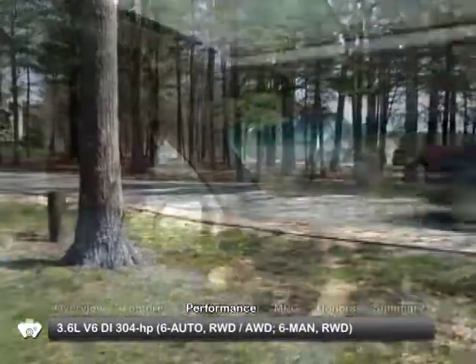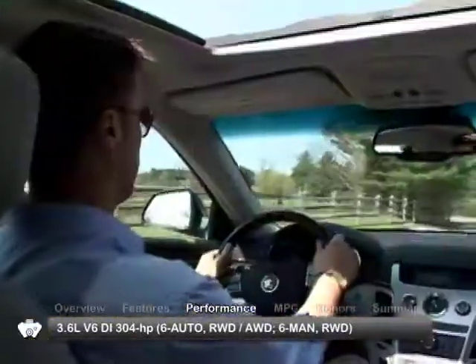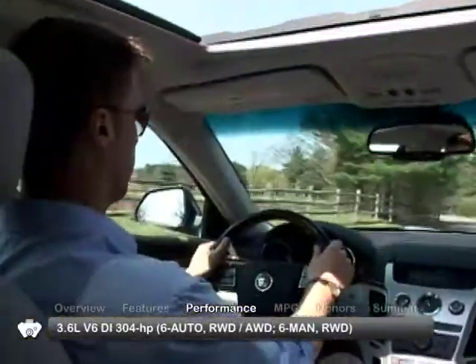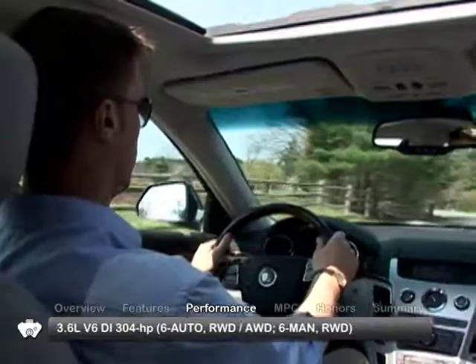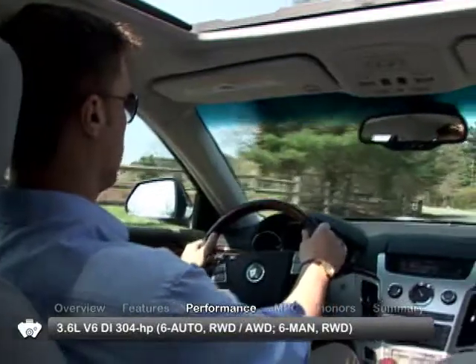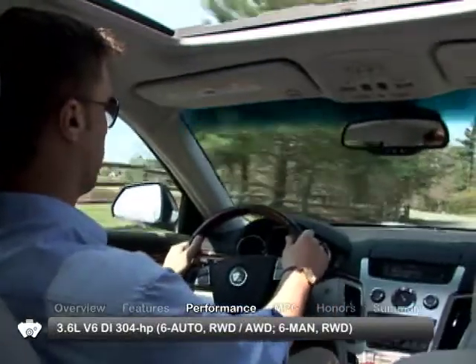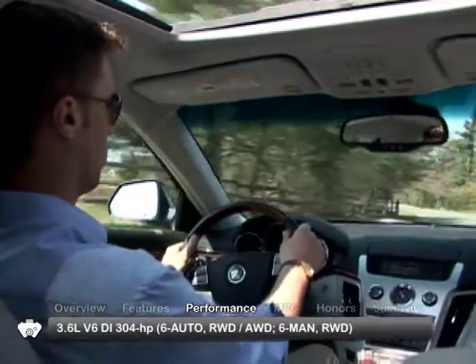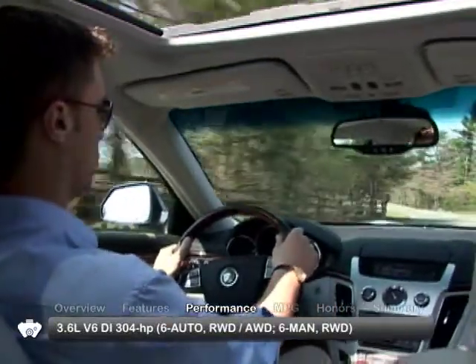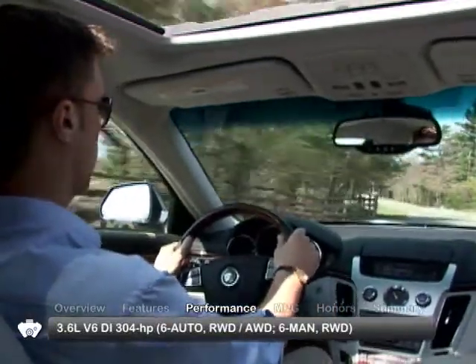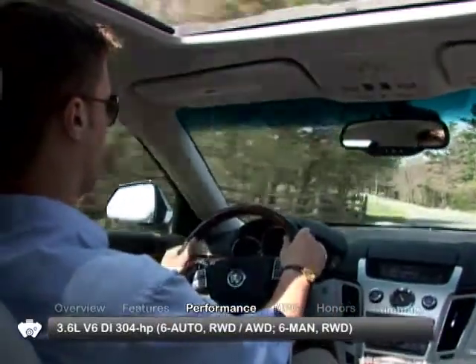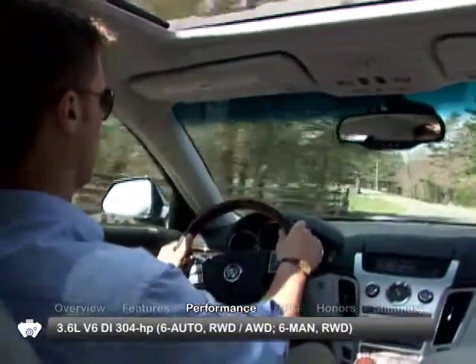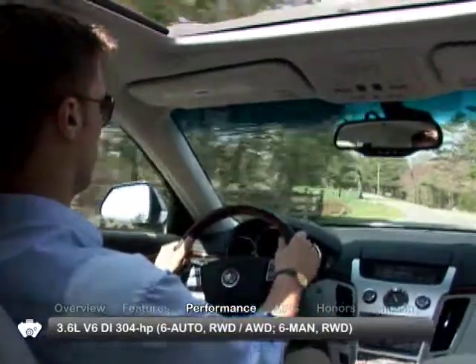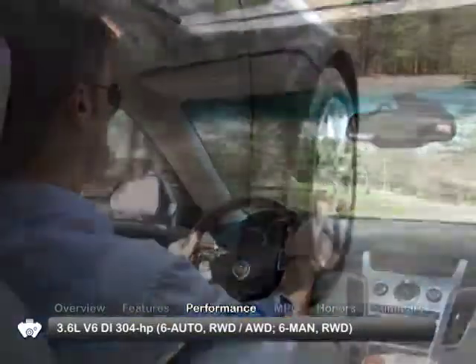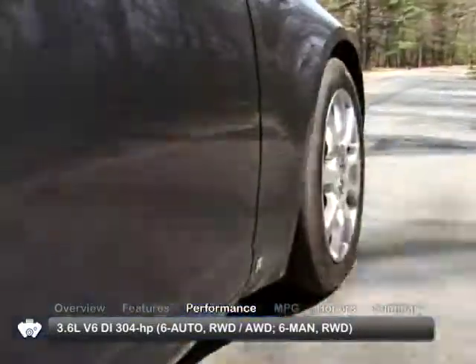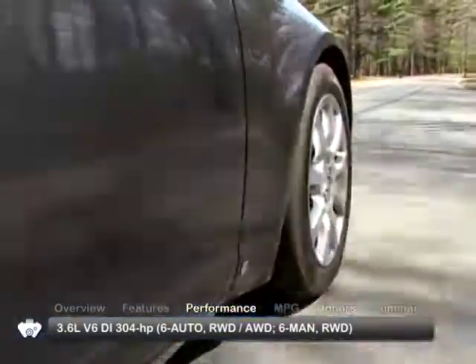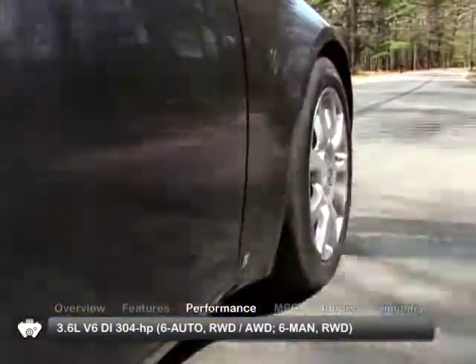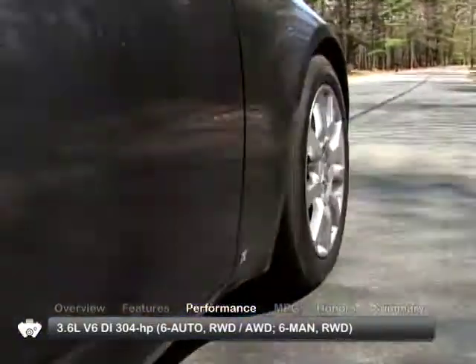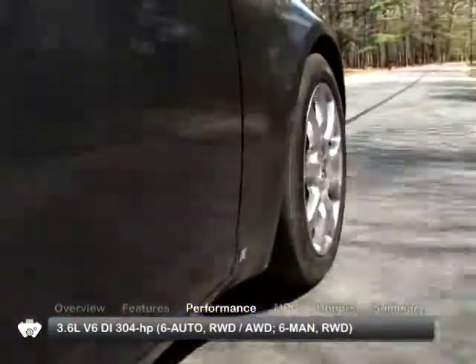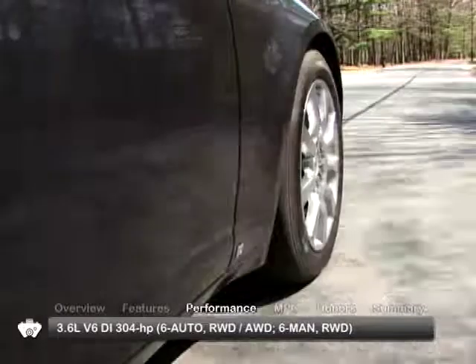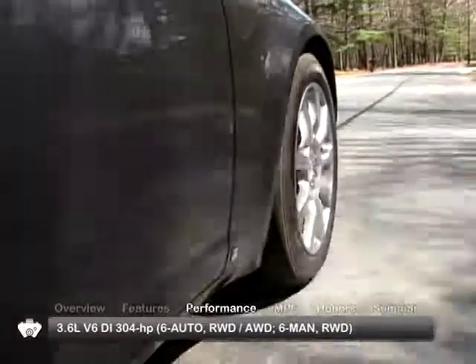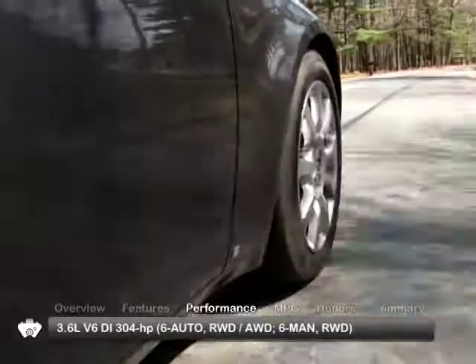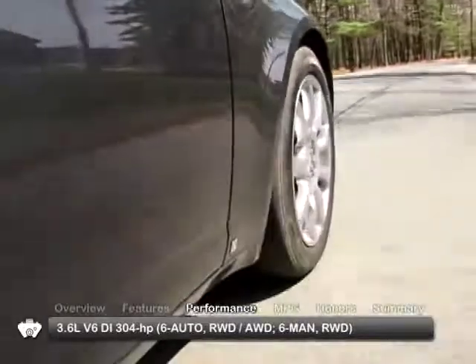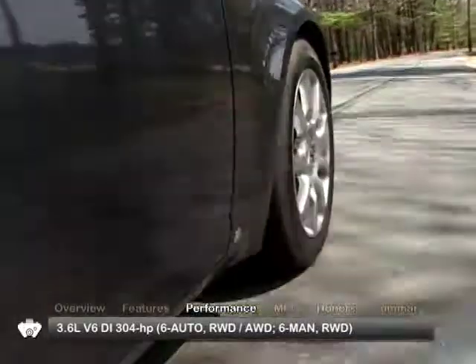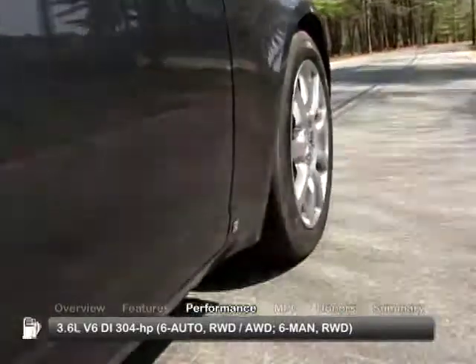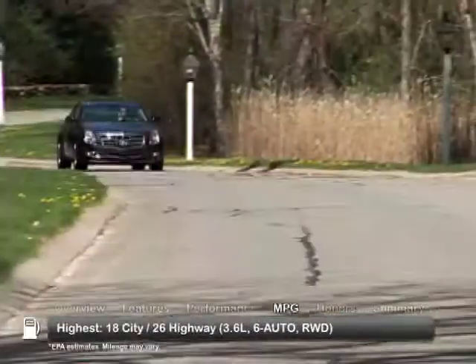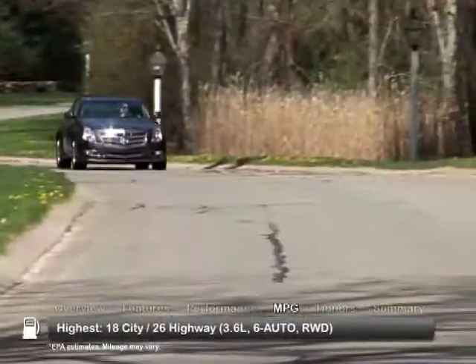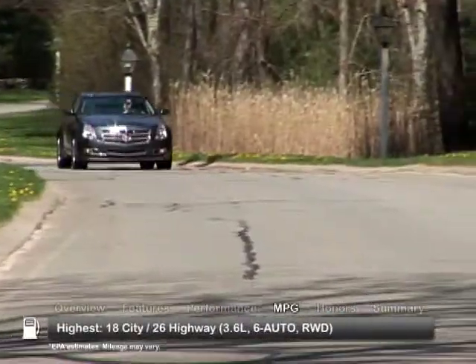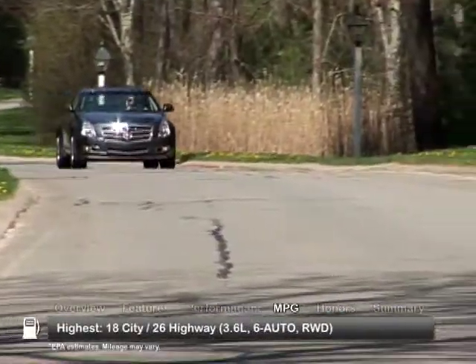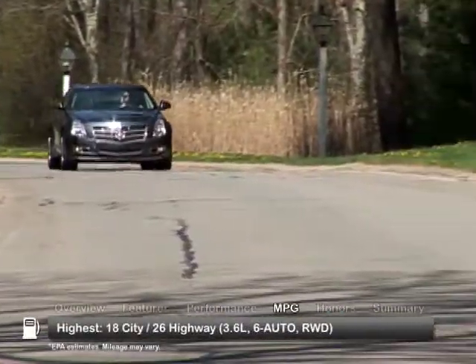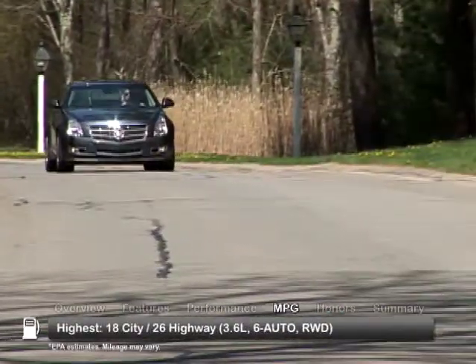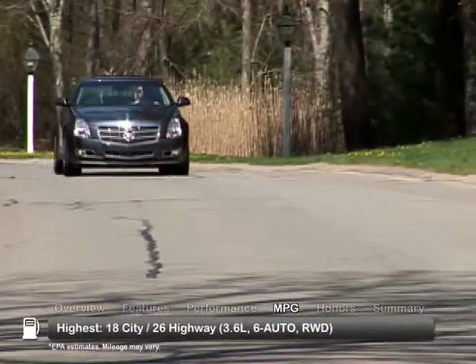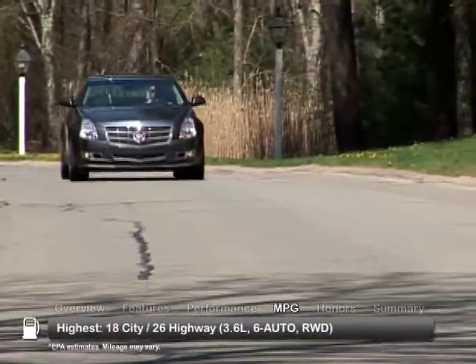All models come with a 6-speed manual or 6-speed automatic transmission, sending power to rear-wheel drive or all-wheel drive. Here are the highest and lowest estimates for fuel economy.